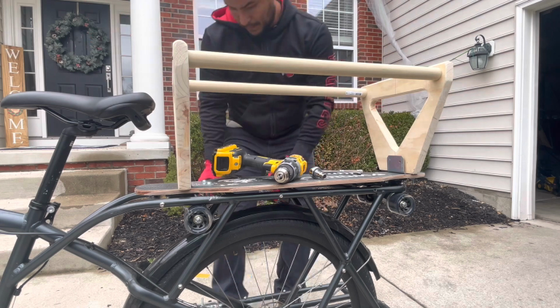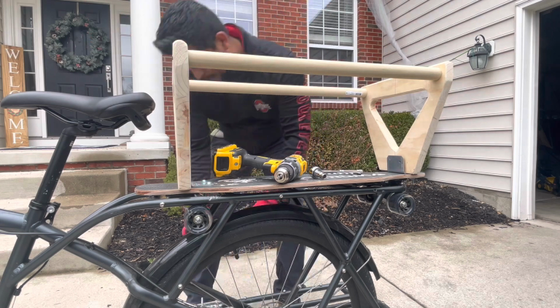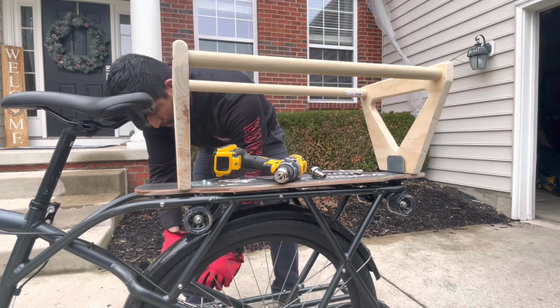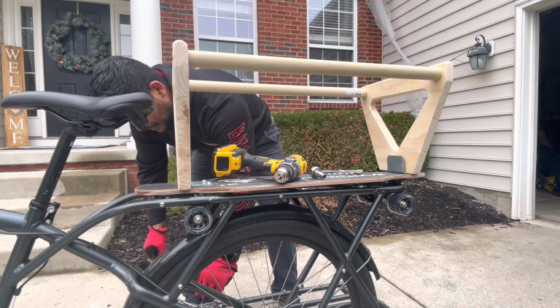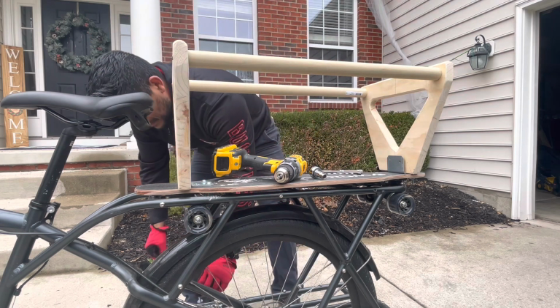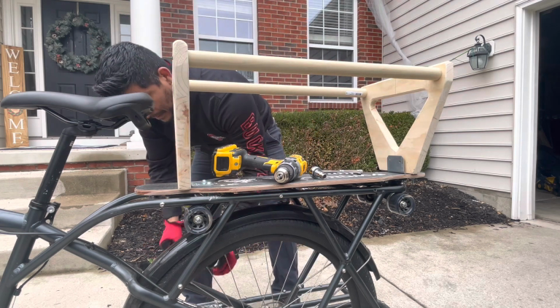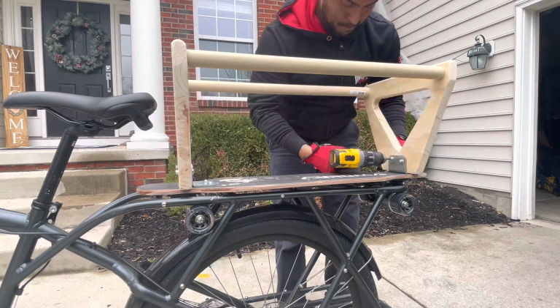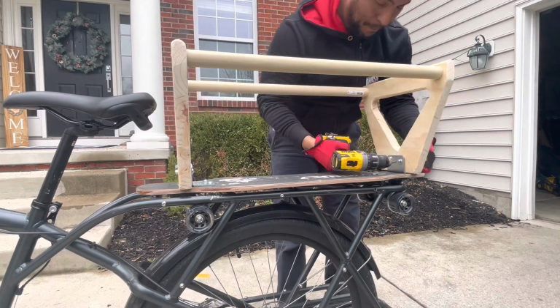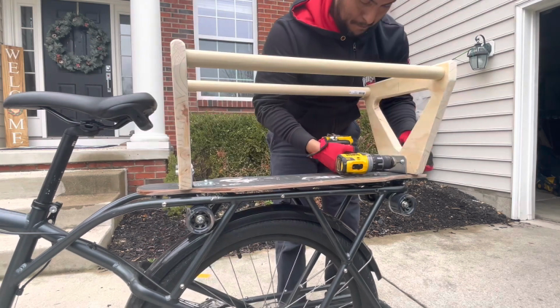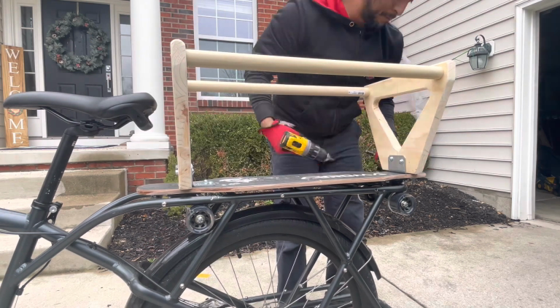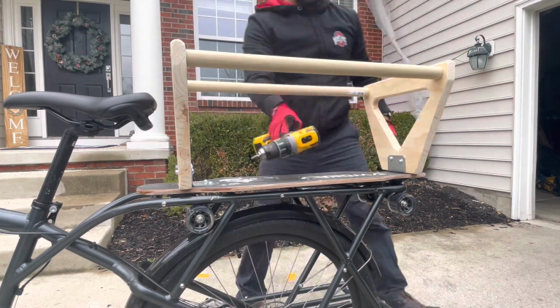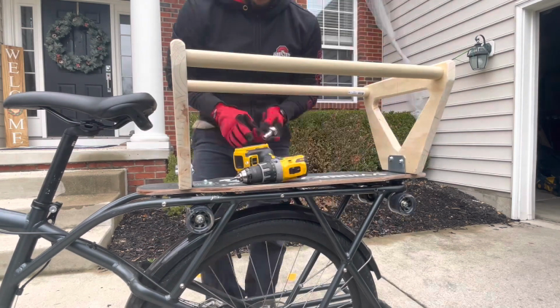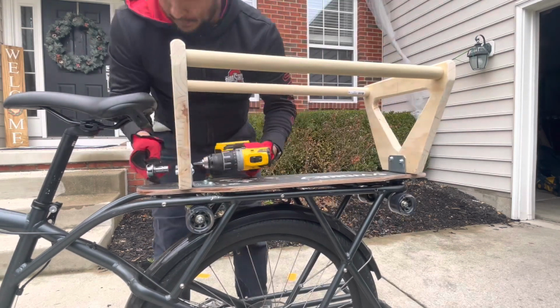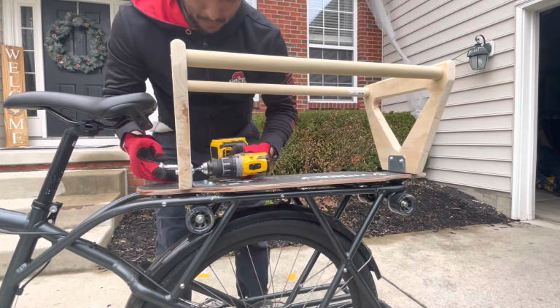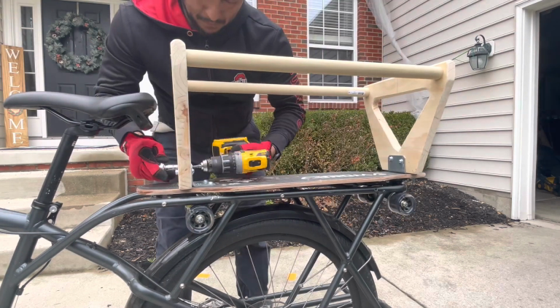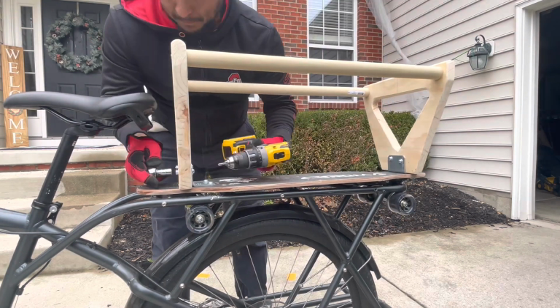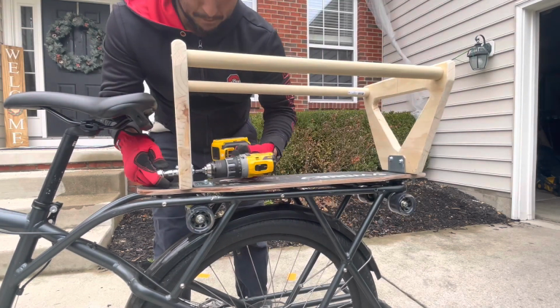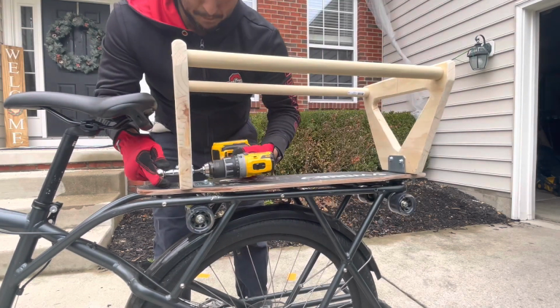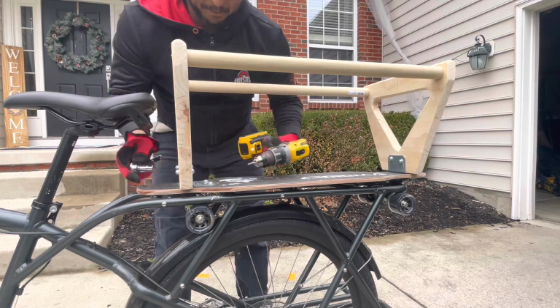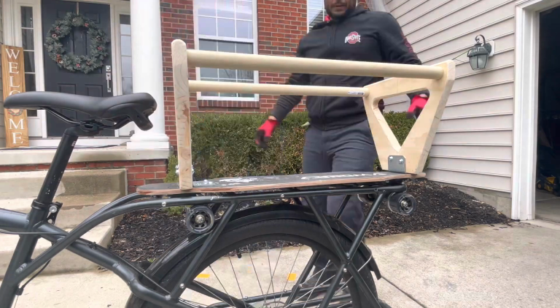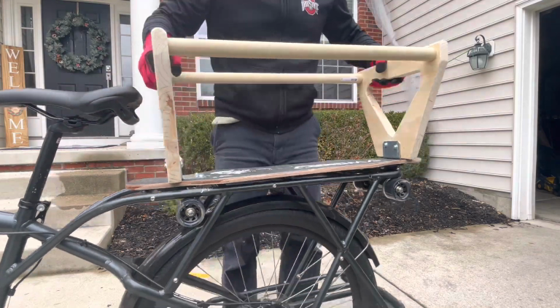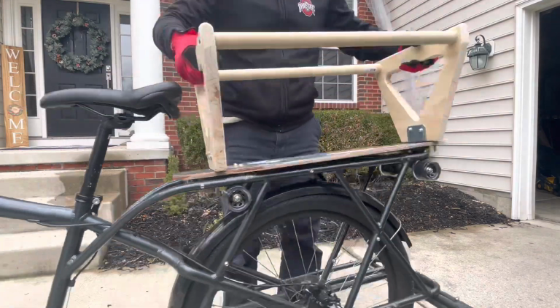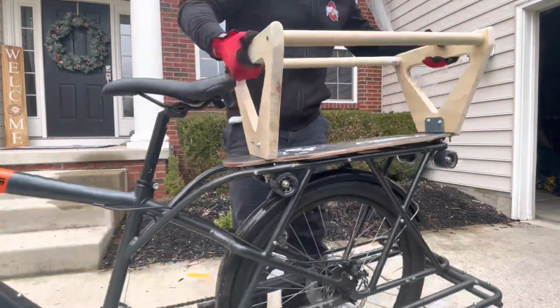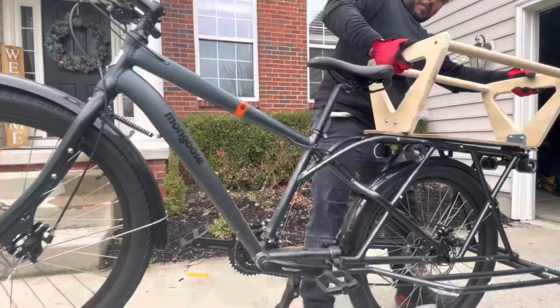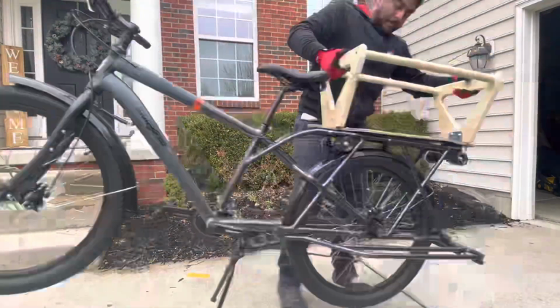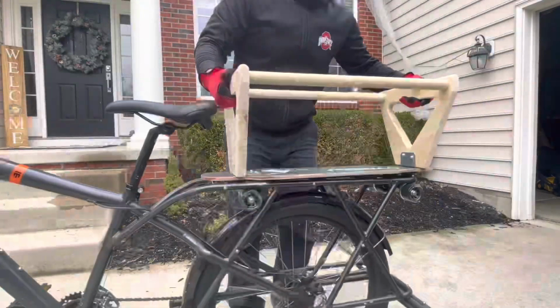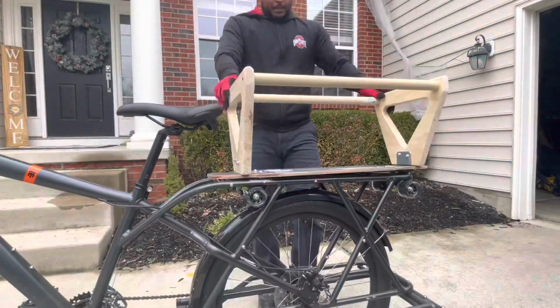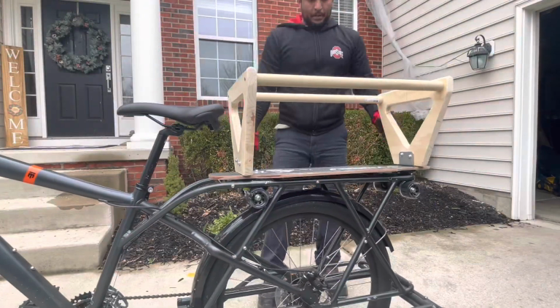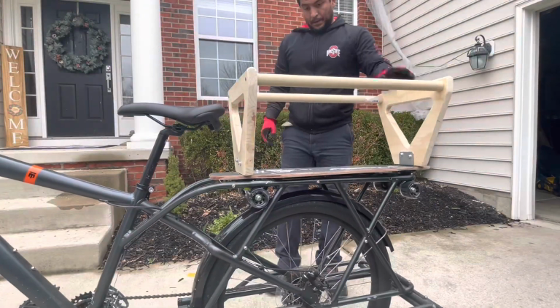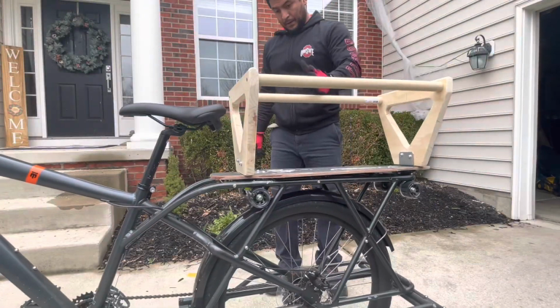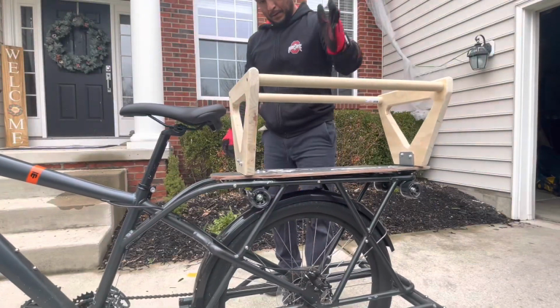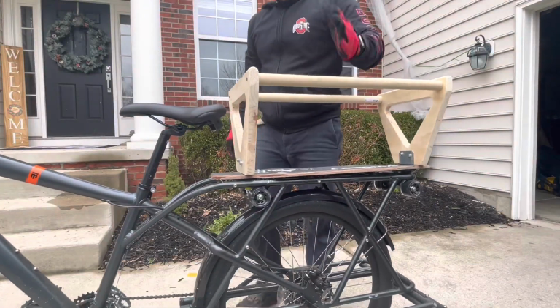I did another test fitting to ensure strength and durability right before doing some final sanding and official staining of the carrier itself.